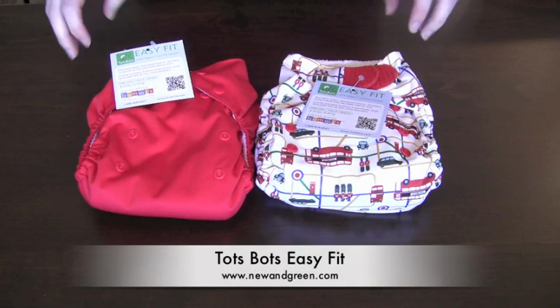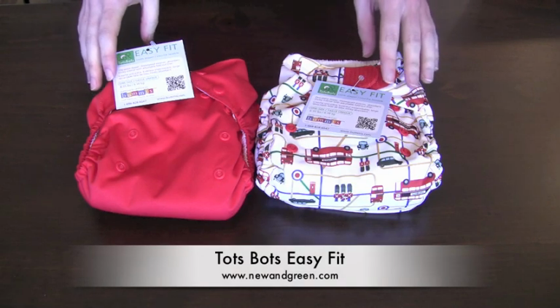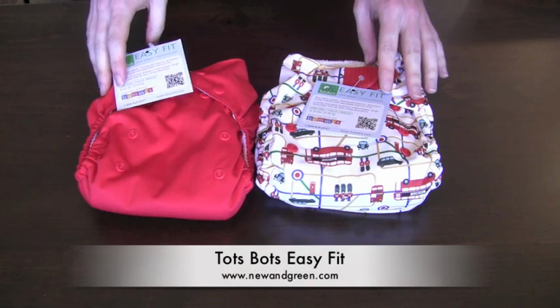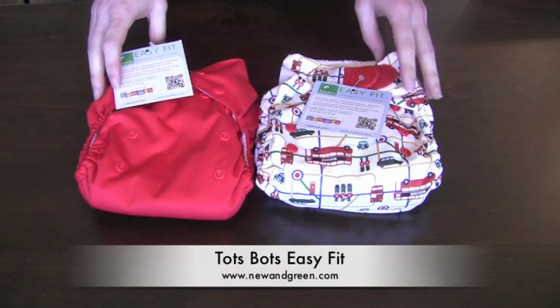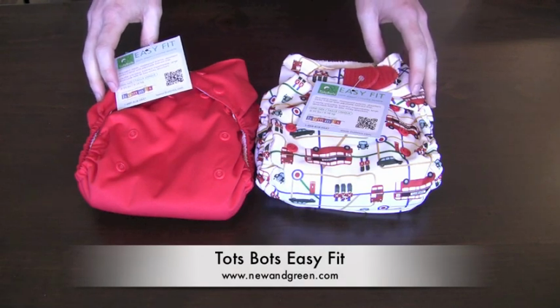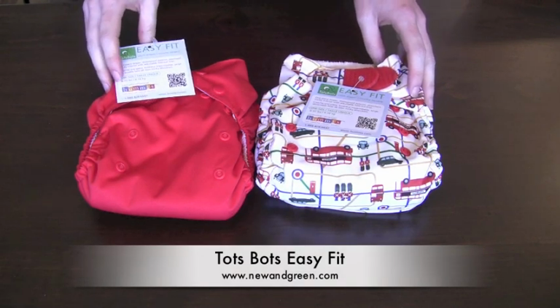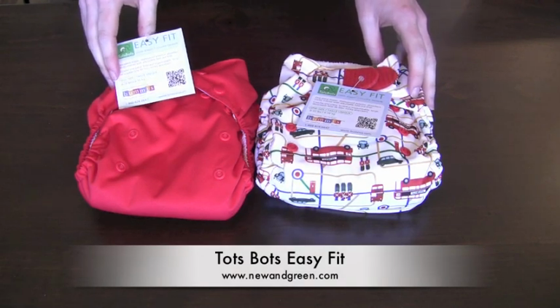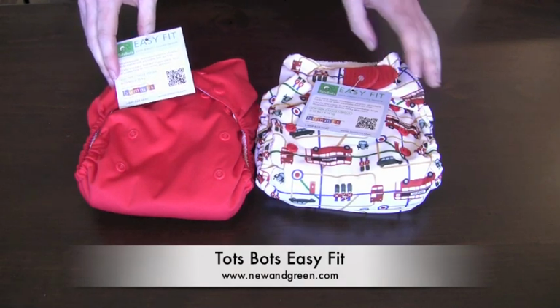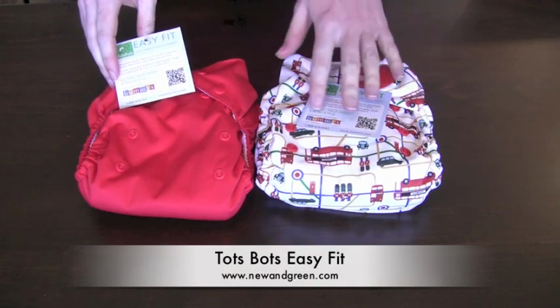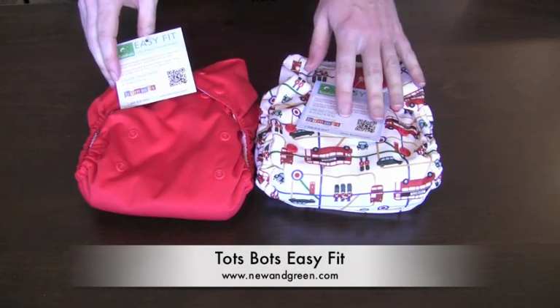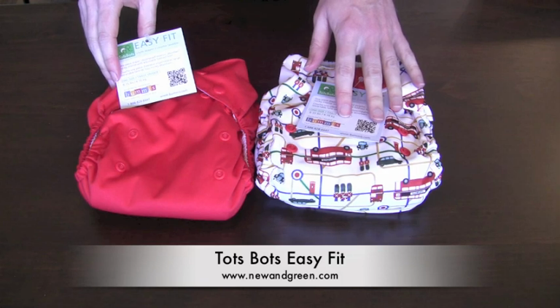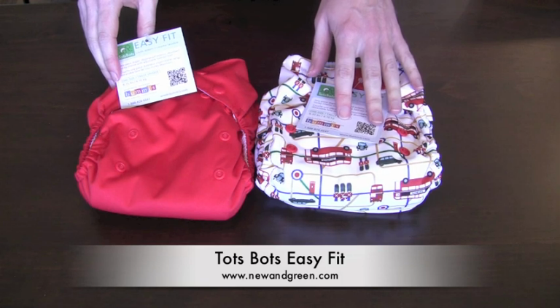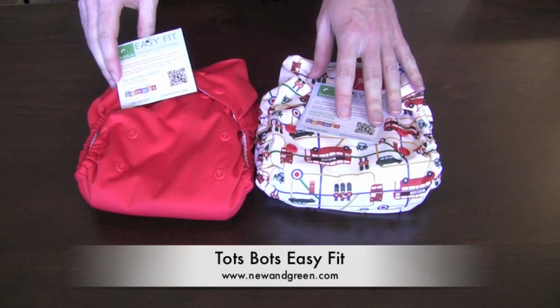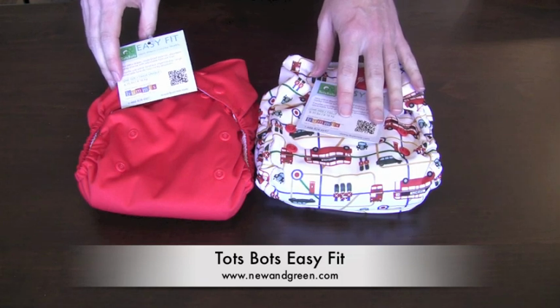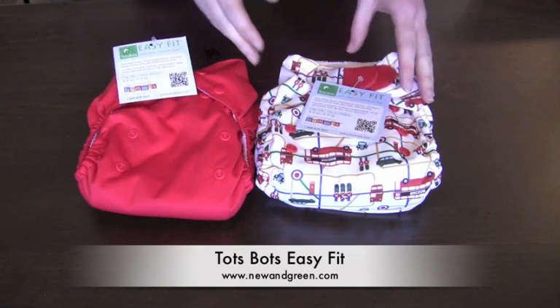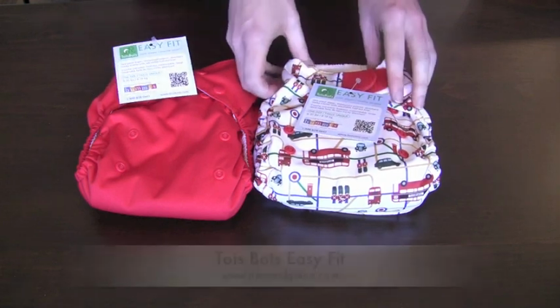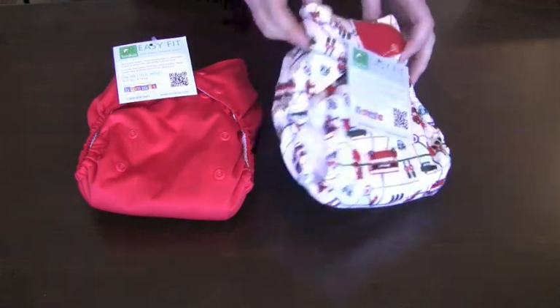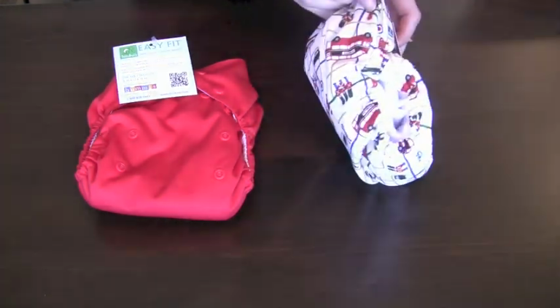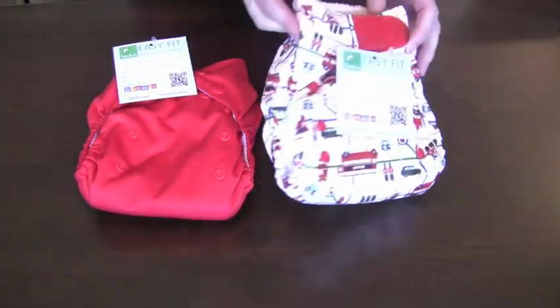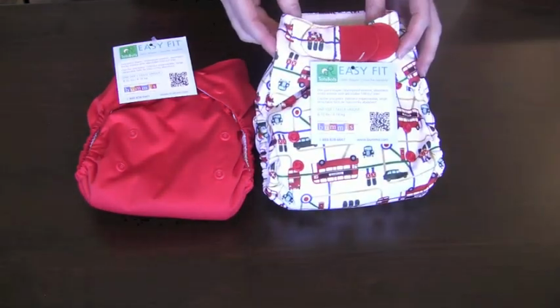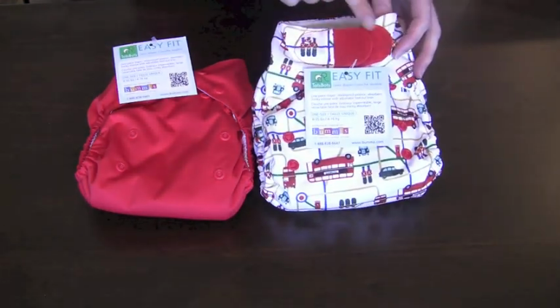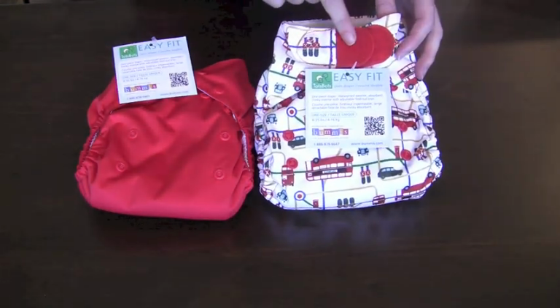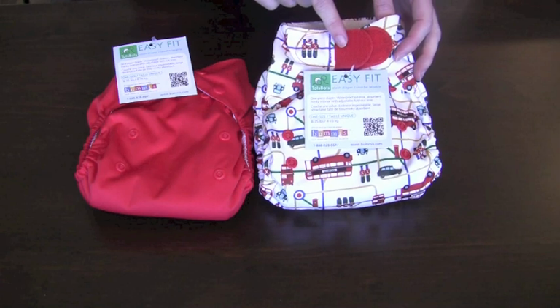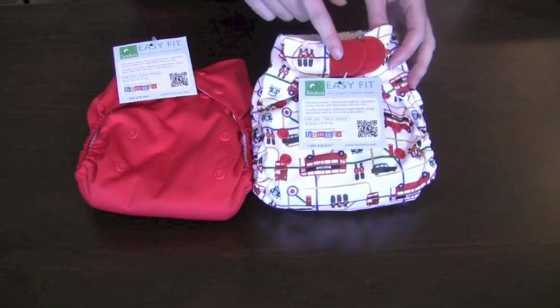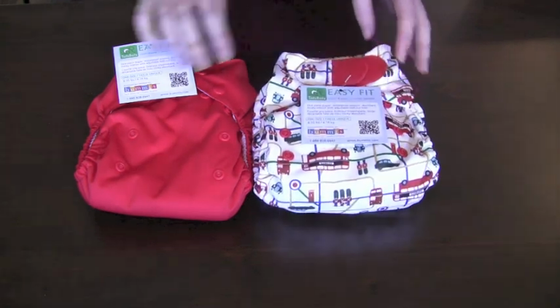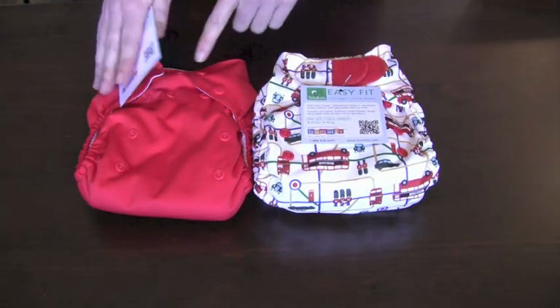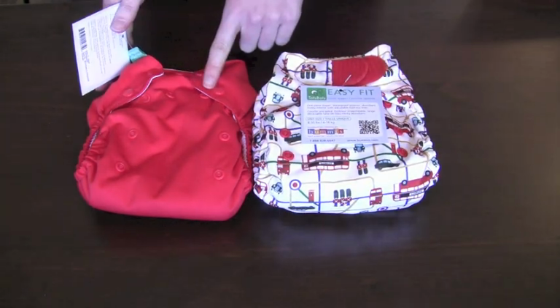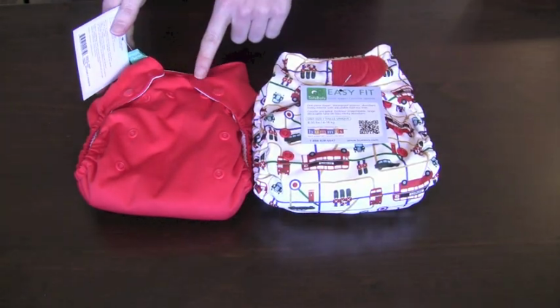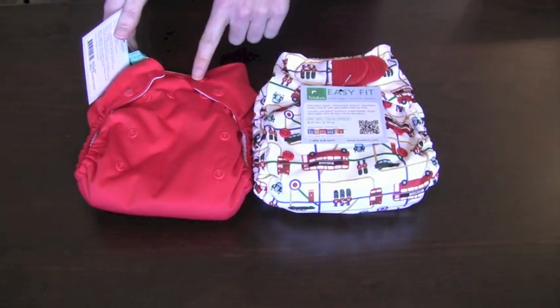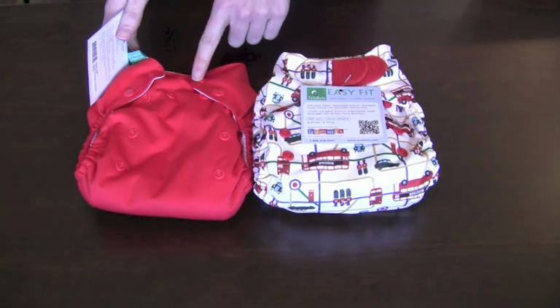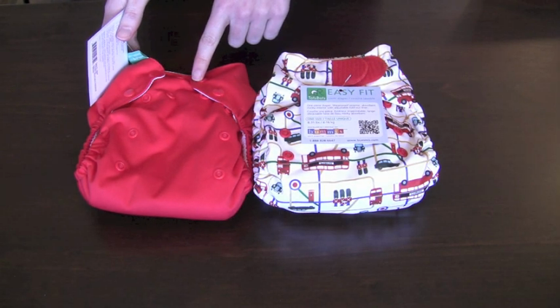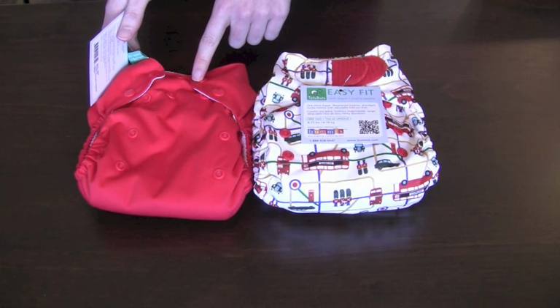The Totspots Easy Fit All-in-One Cloth Diapers are distributed in North America by Bummies. These one-size all-in-one diapers give you the option of a Velcro closure or snap closure, depending on your personal preference.